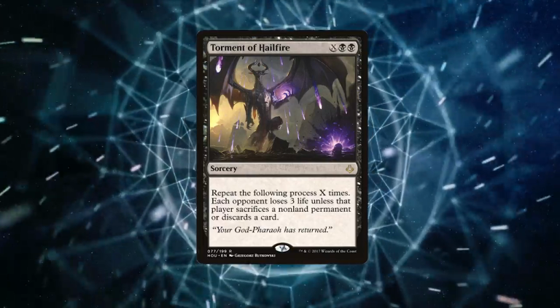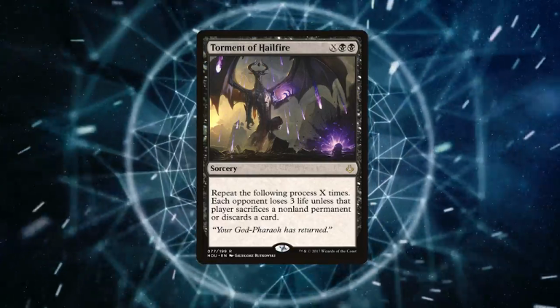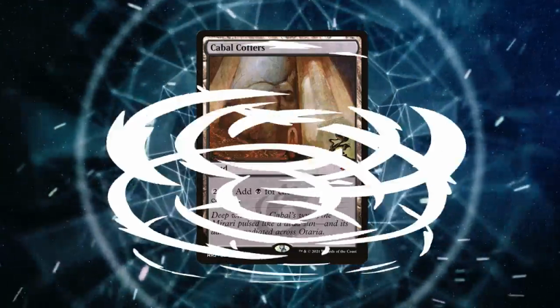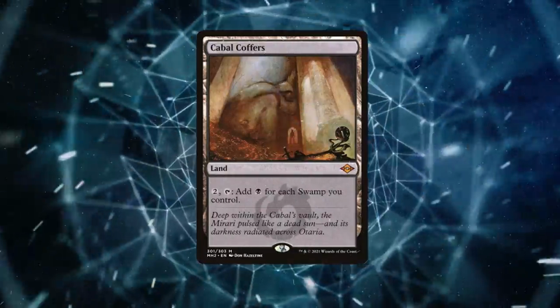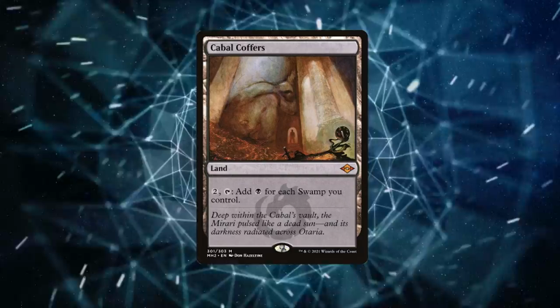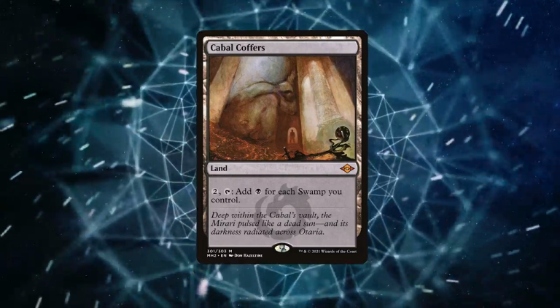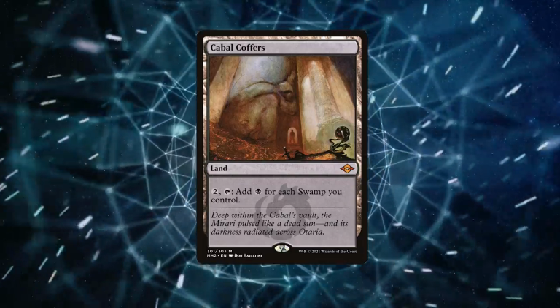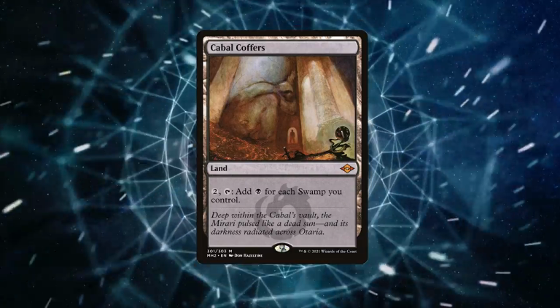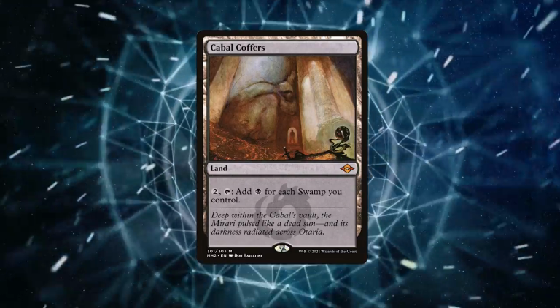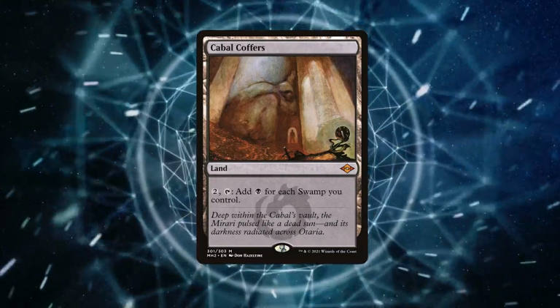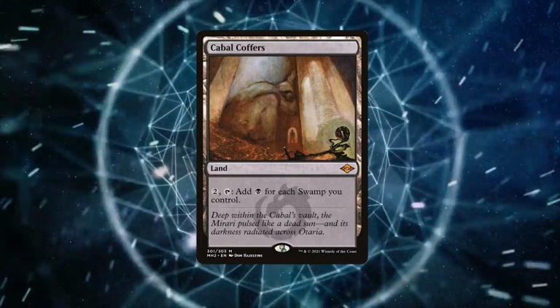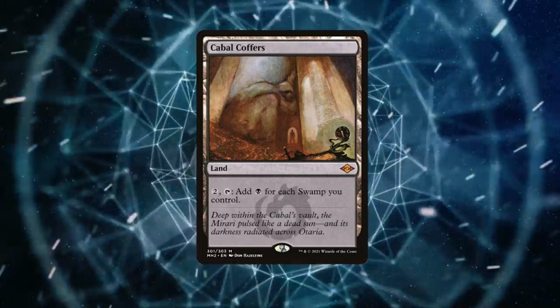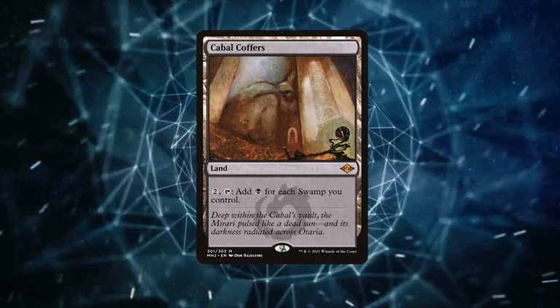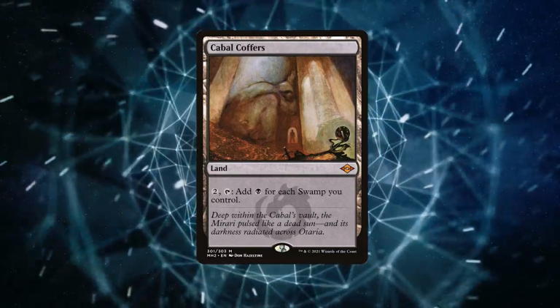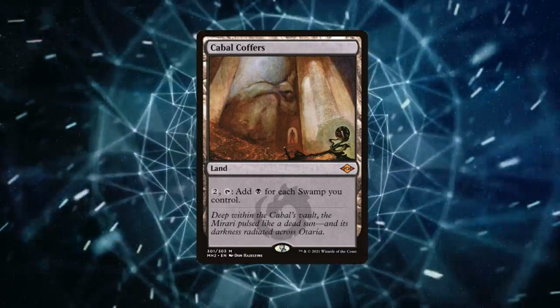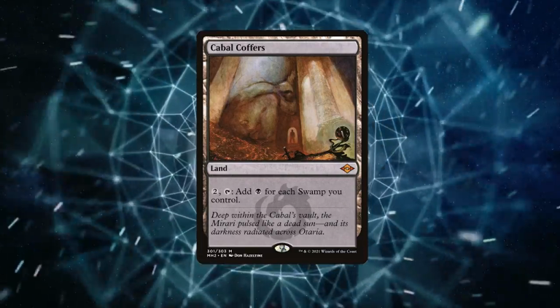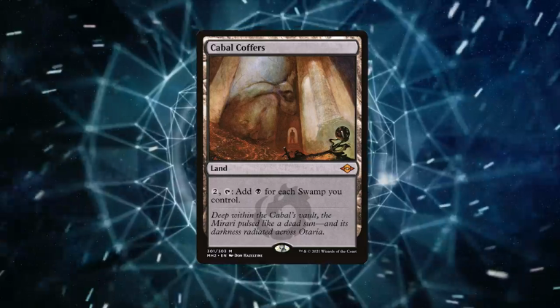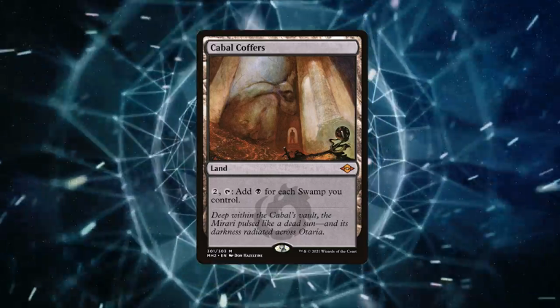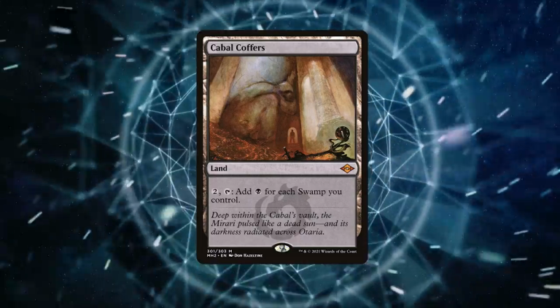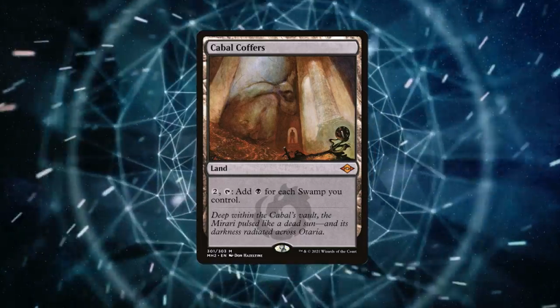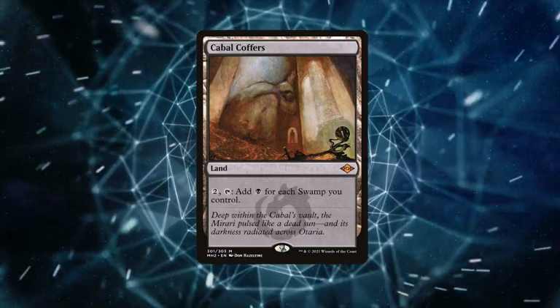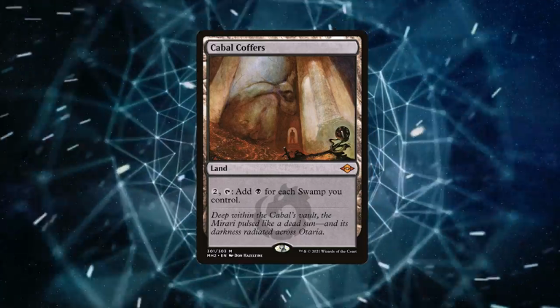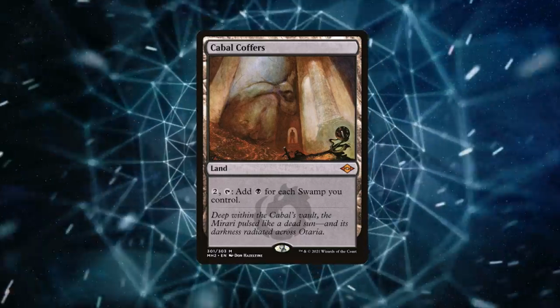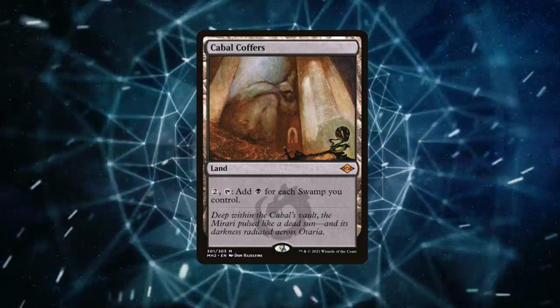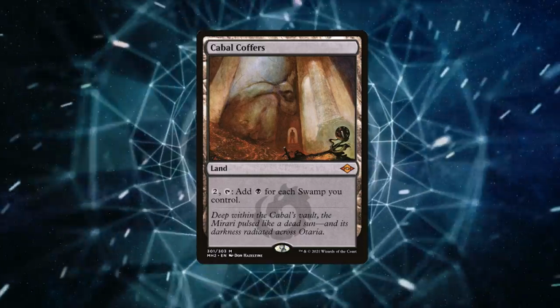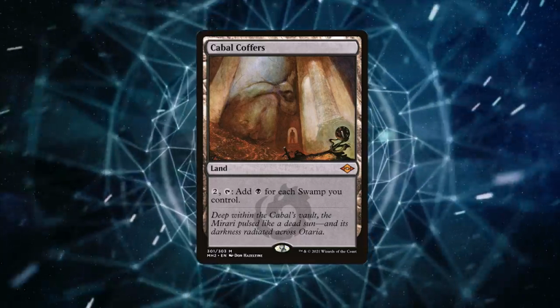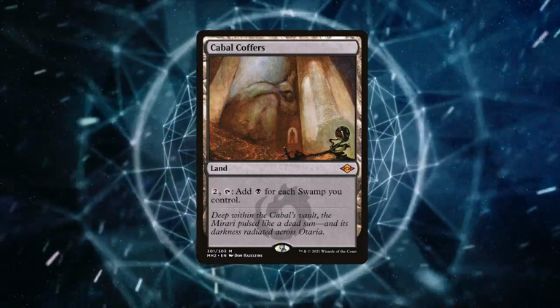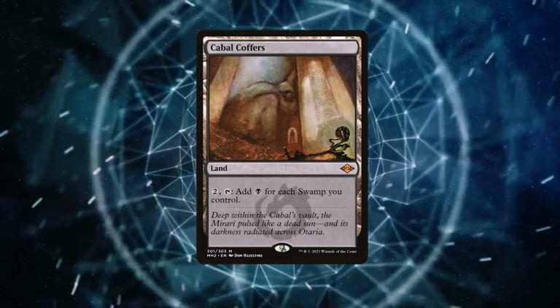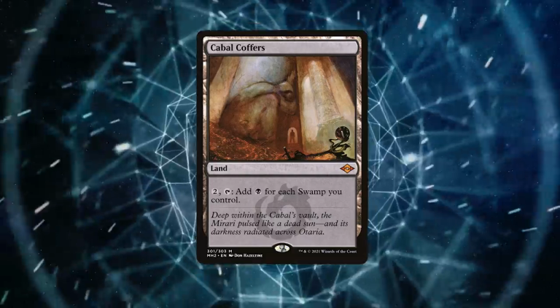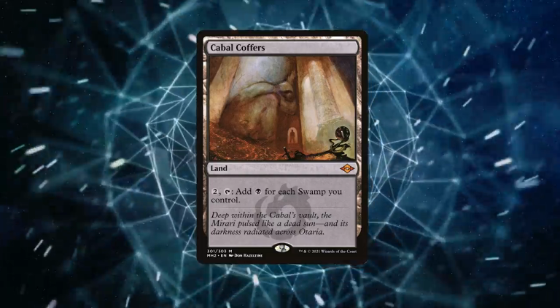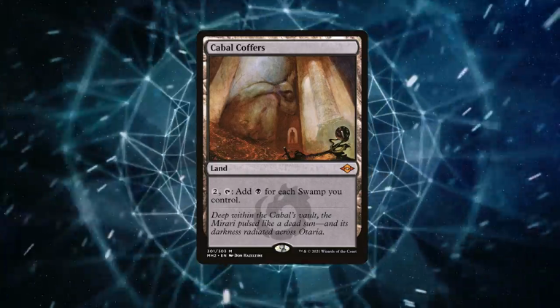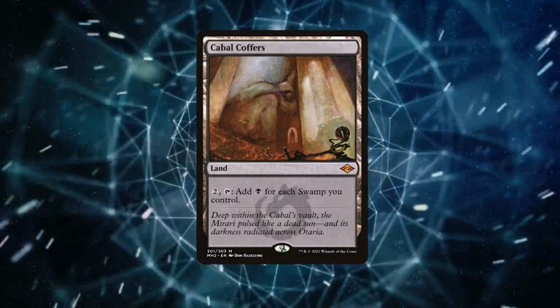First up, let's talk about Cabal Coffers. This land taps for black mana equal to the number of swamps you control. The more swamps you have, the bigger the X in Torment of Hellfire gets. It's a one-way ticket to overwhelming your foes.